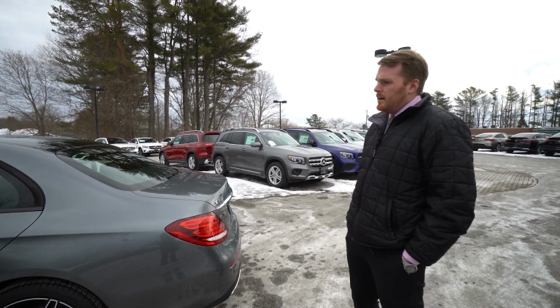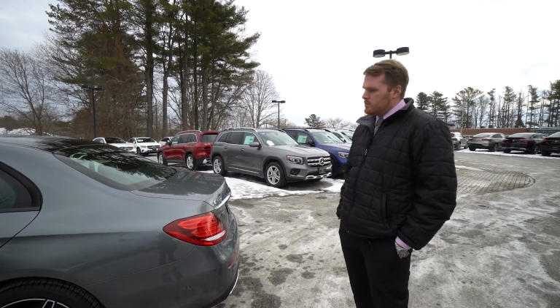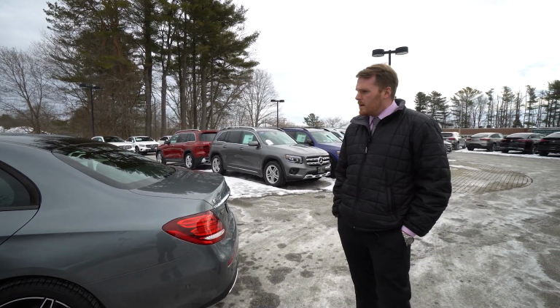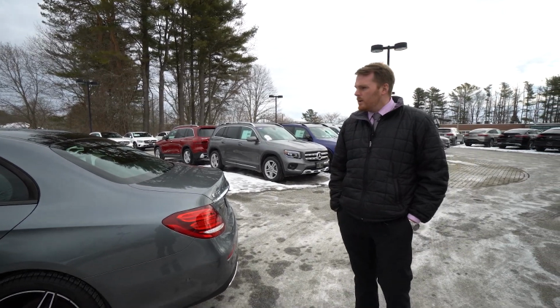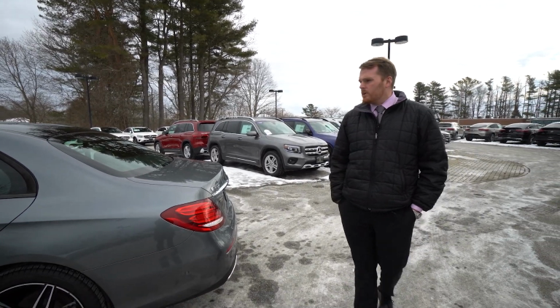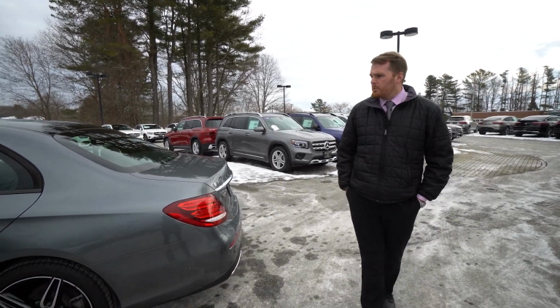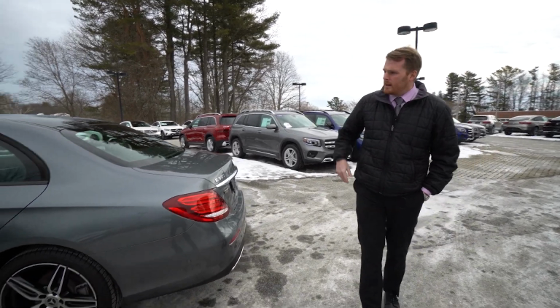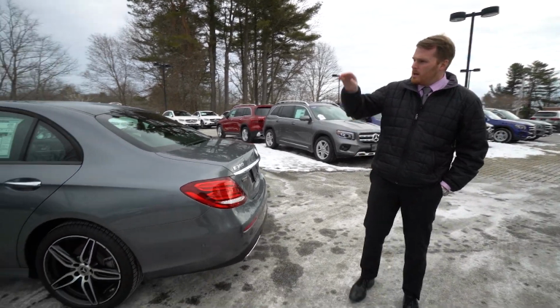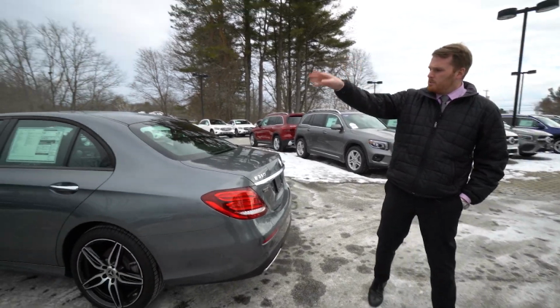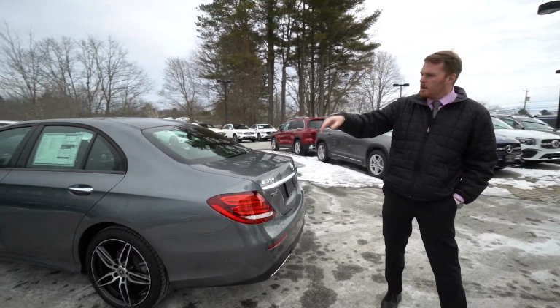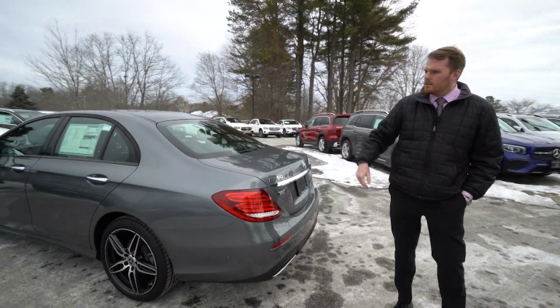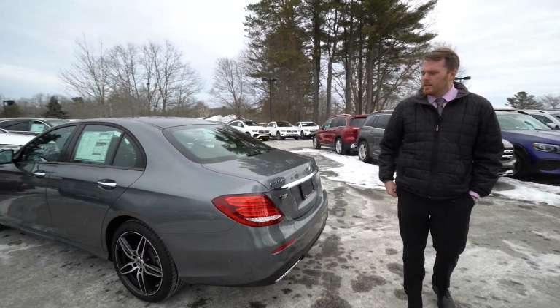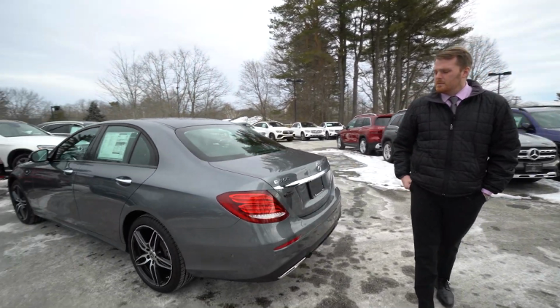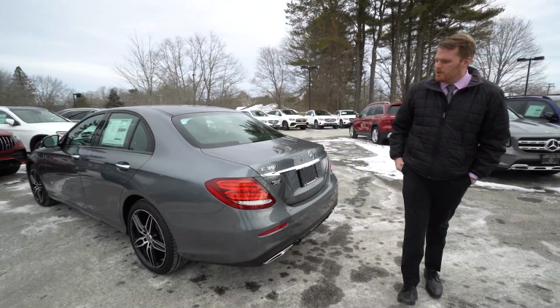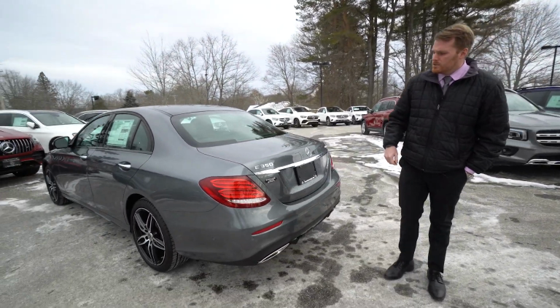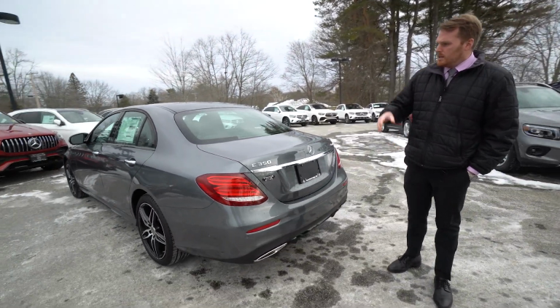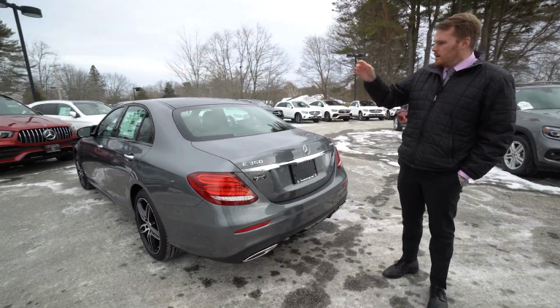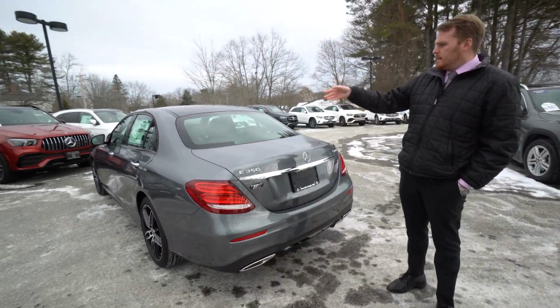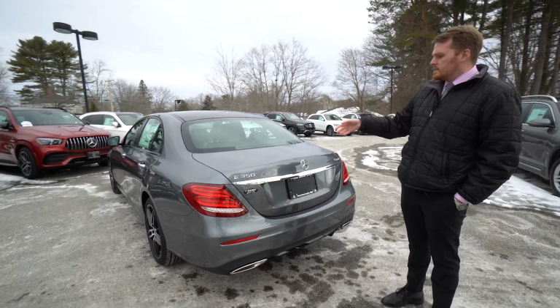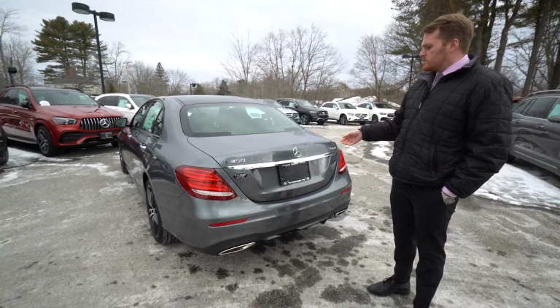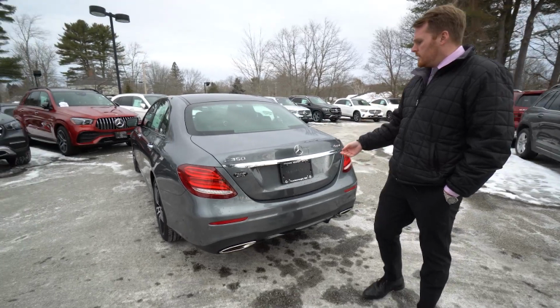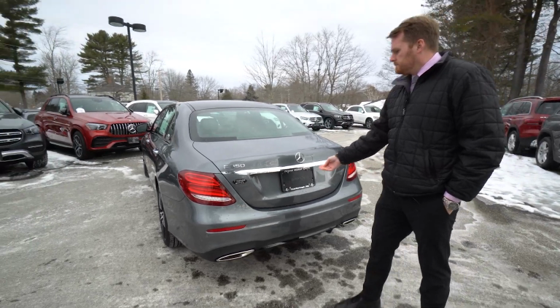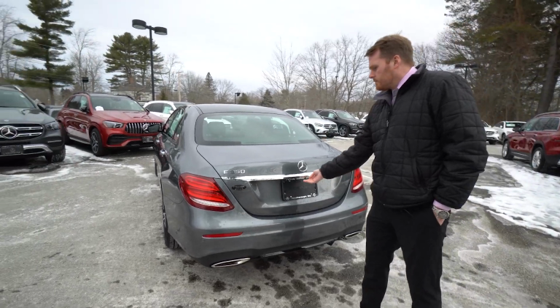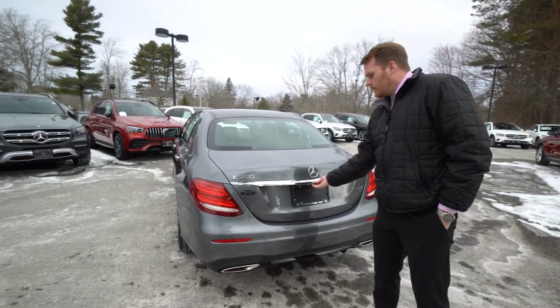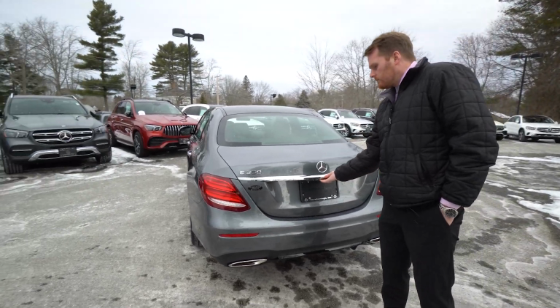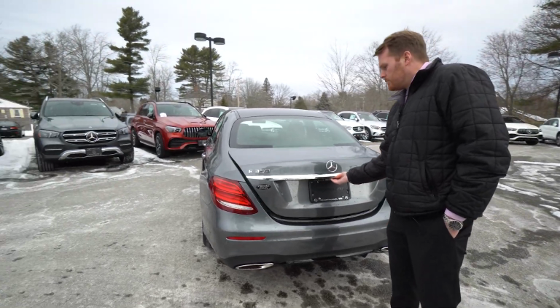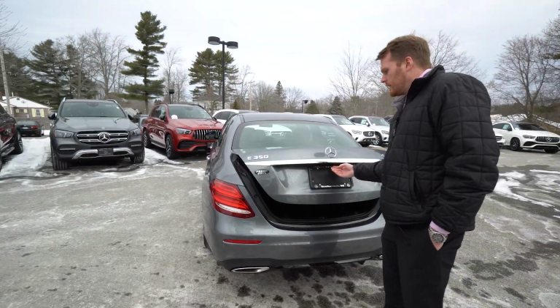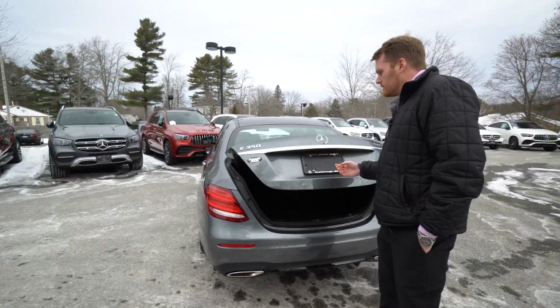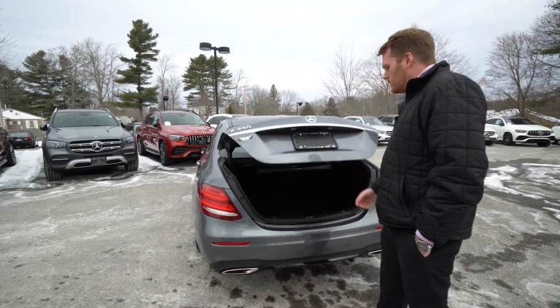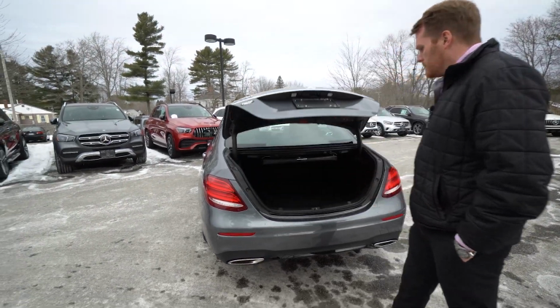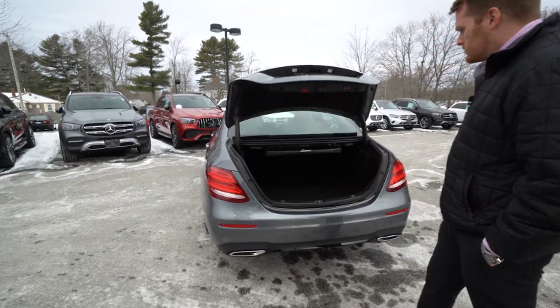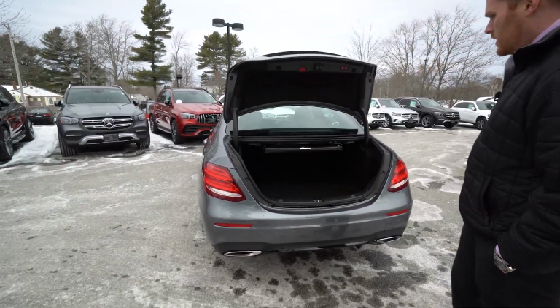As we make our way further back, there's blind spot monitoring in the mirrors and keyless entry. Around back here, let's open up the trunk.